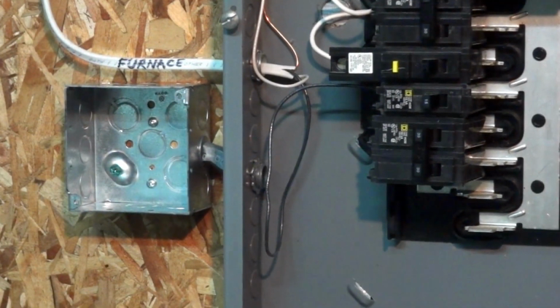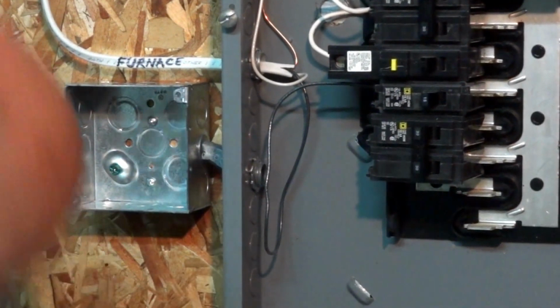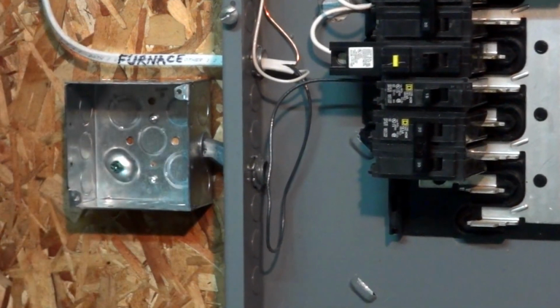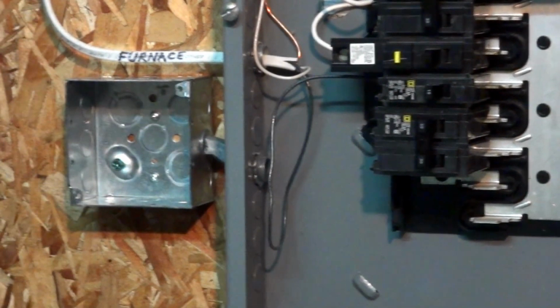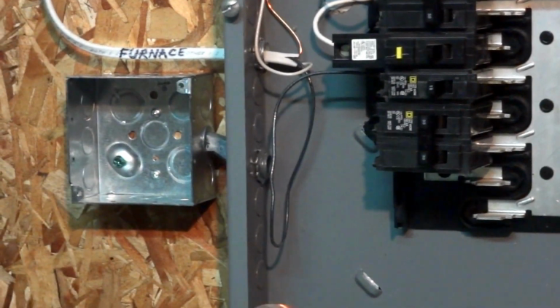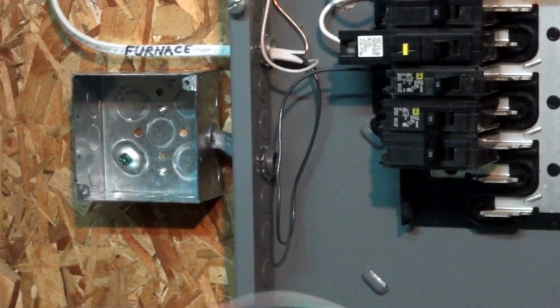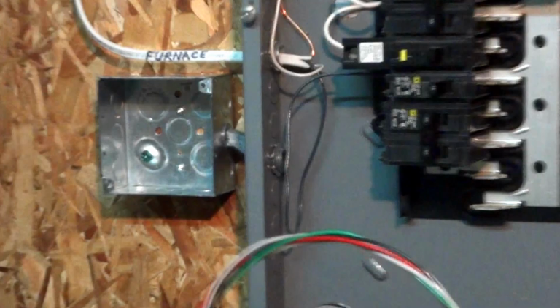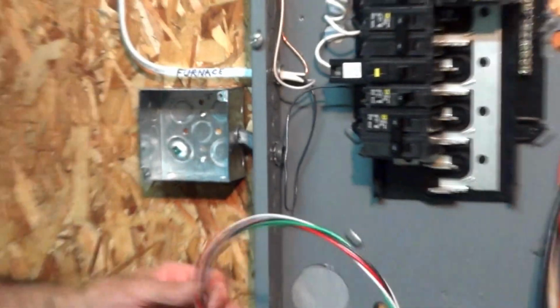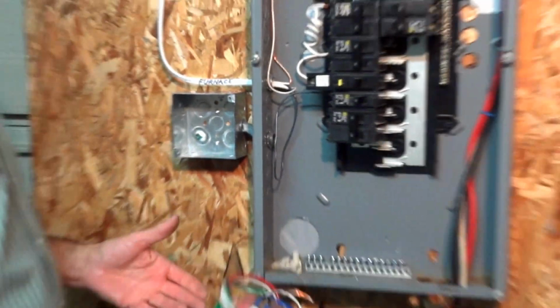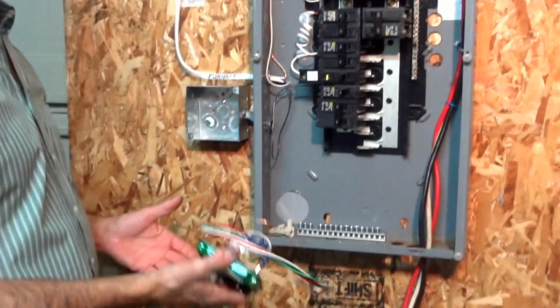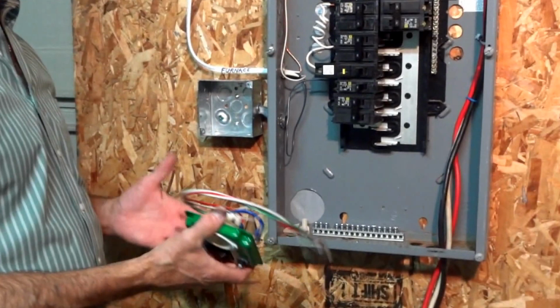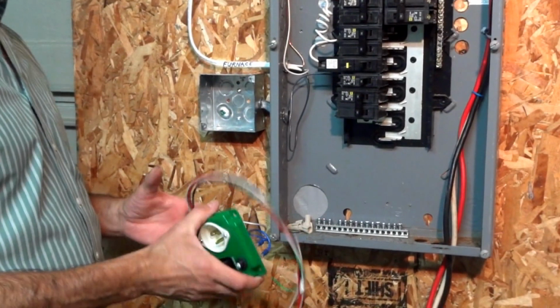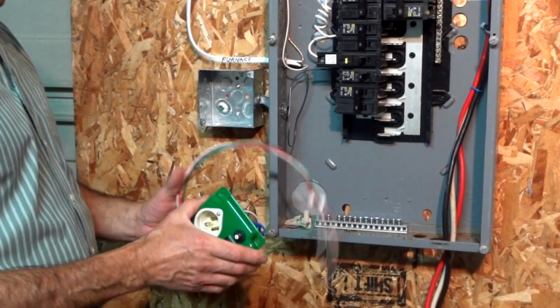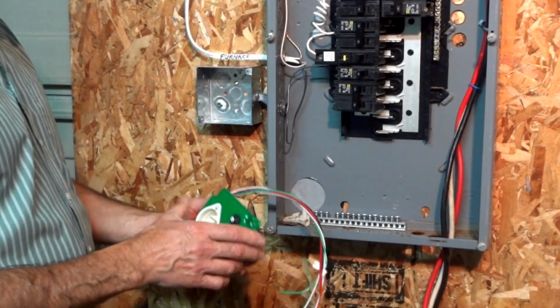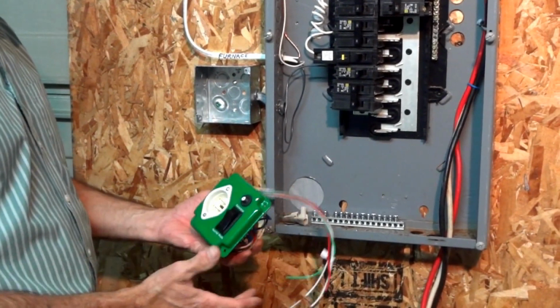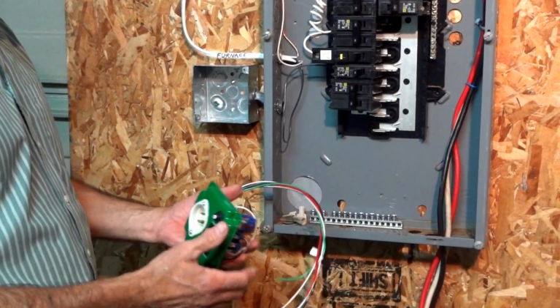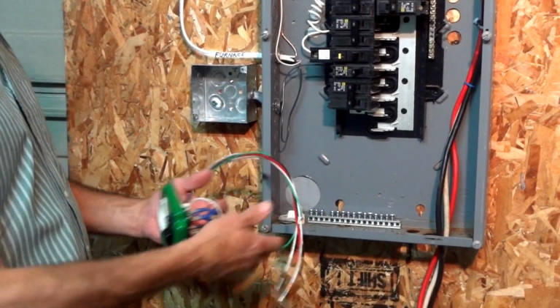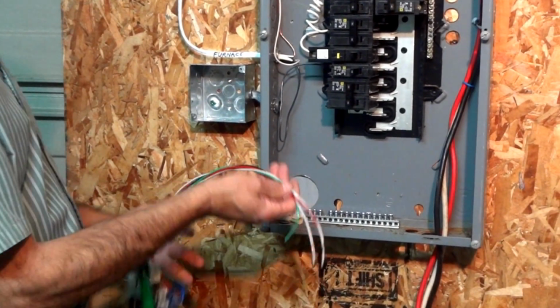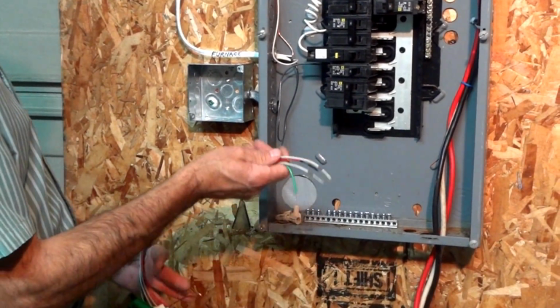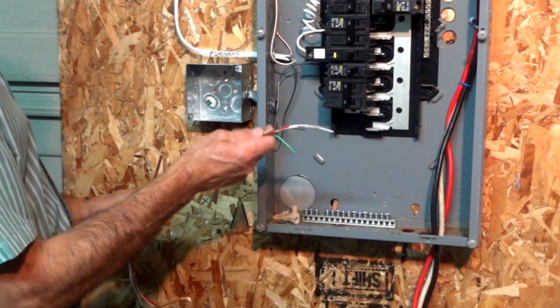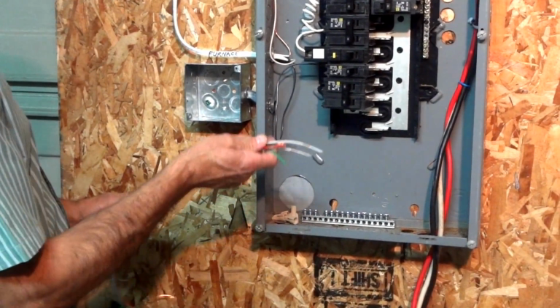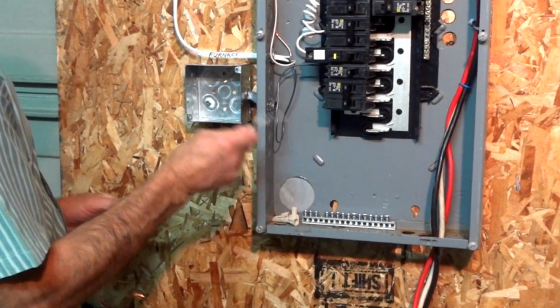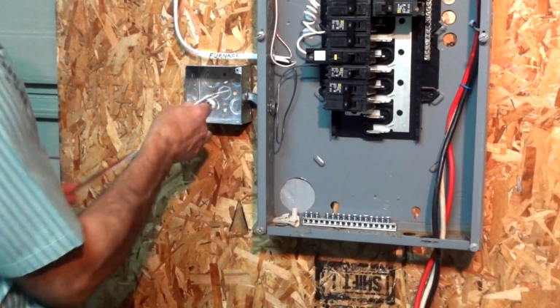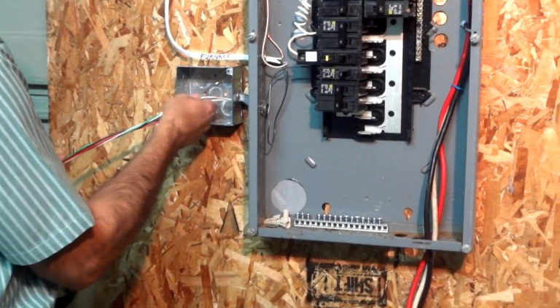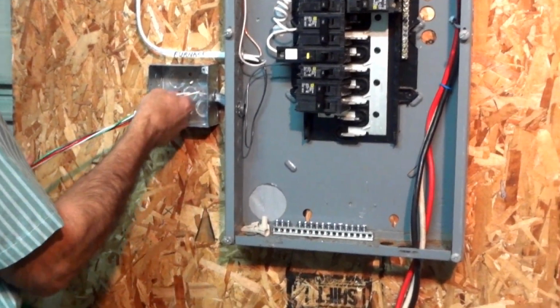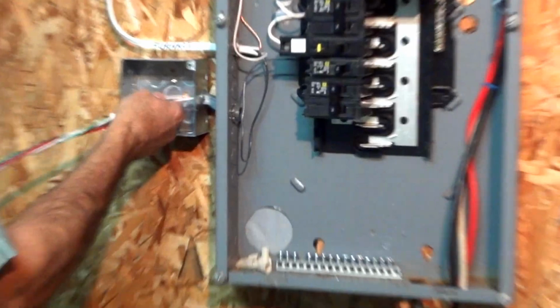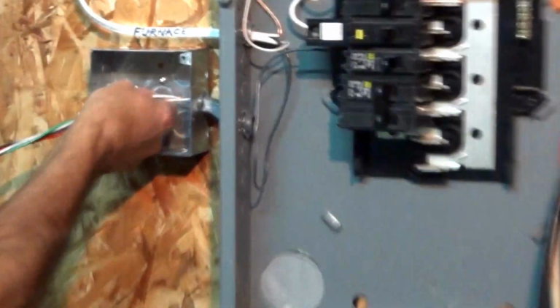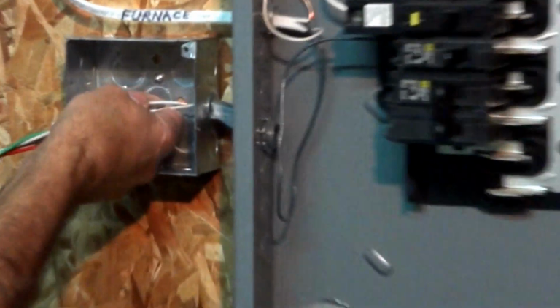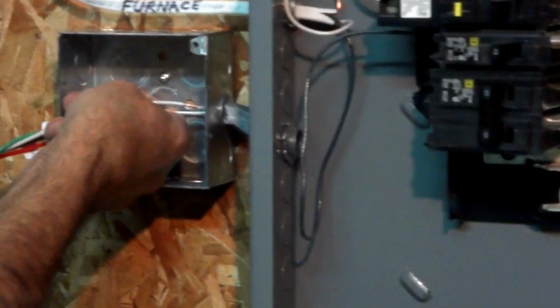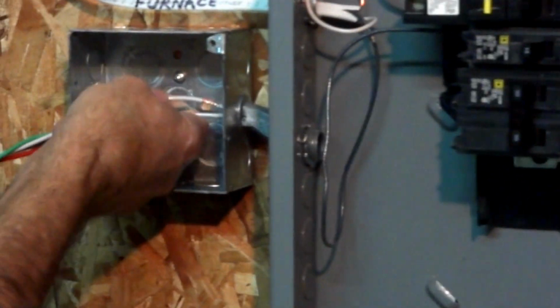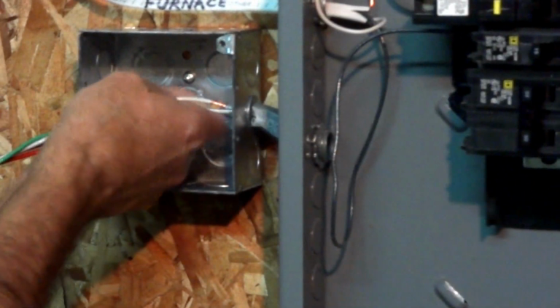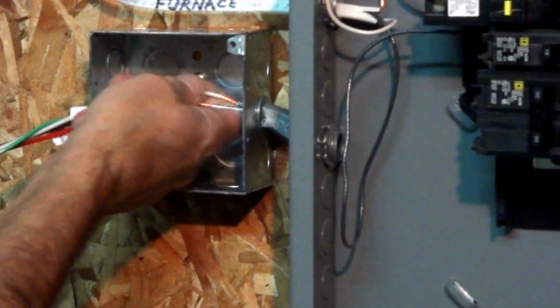Grab our switch. Our switch is completely pre-wired — there is nothing for you to do. Take the wiring and slide it through that offset nipple.